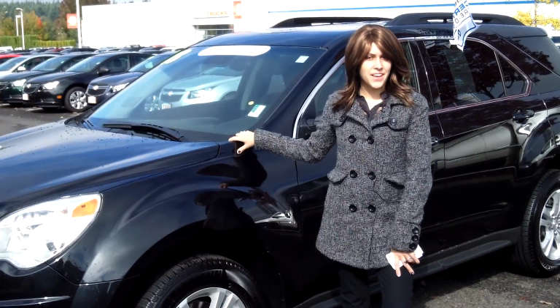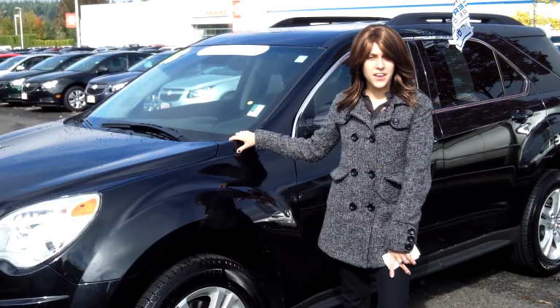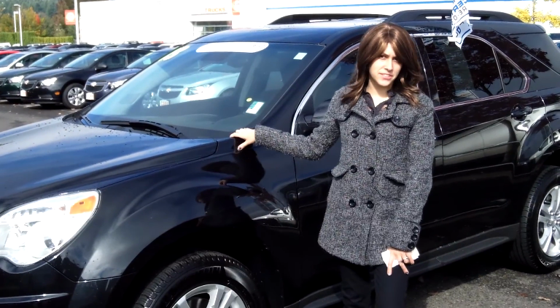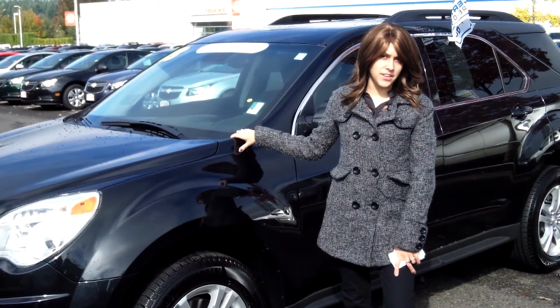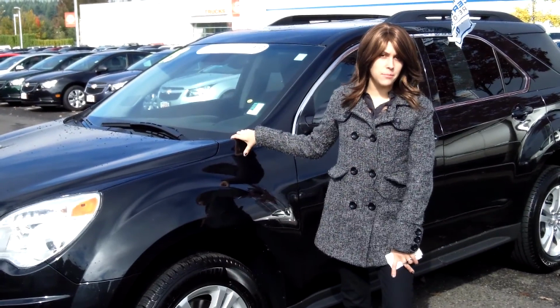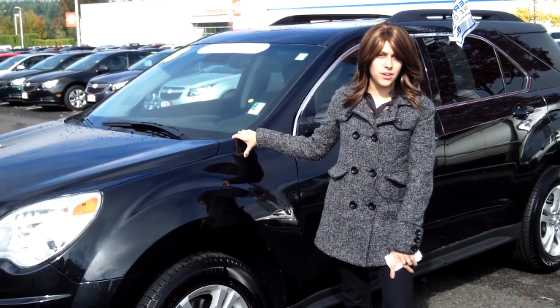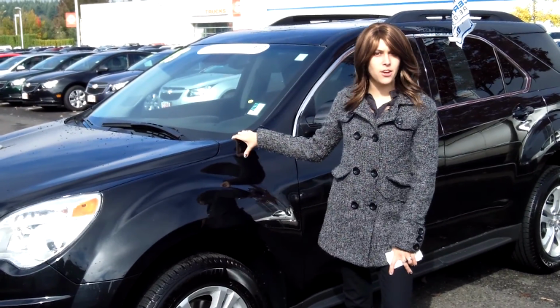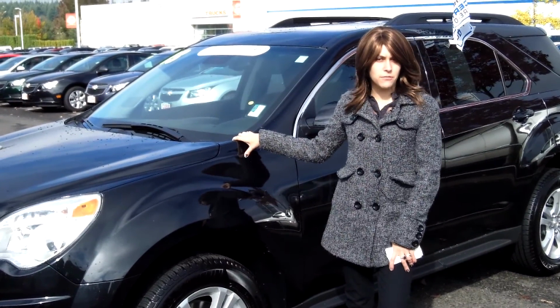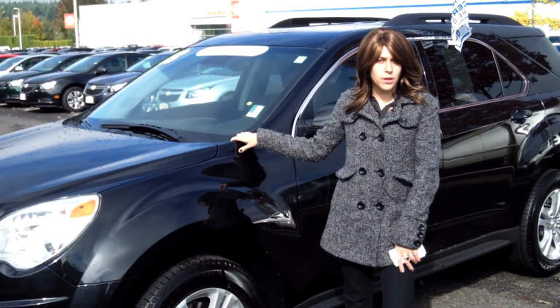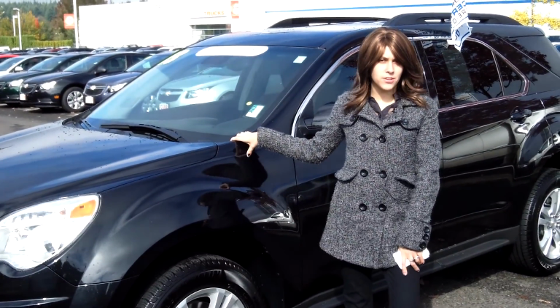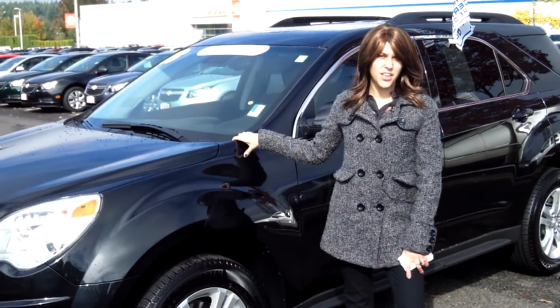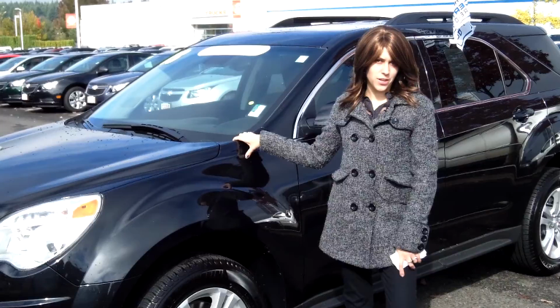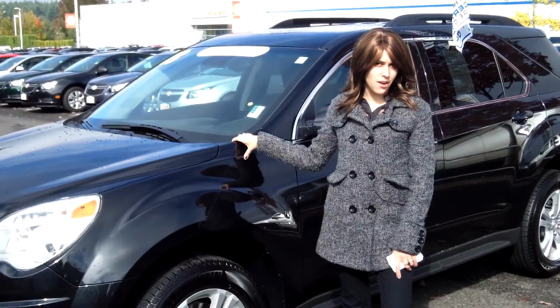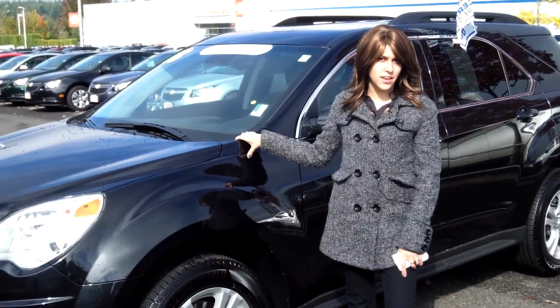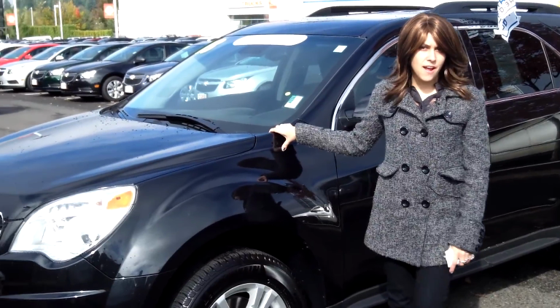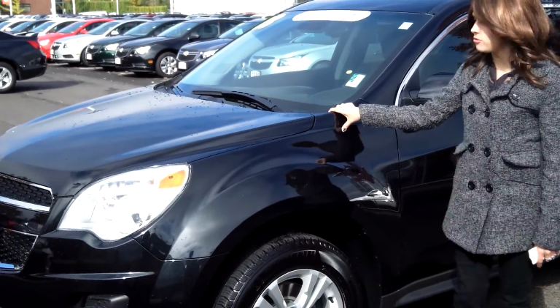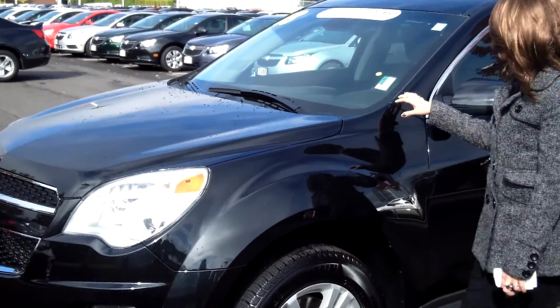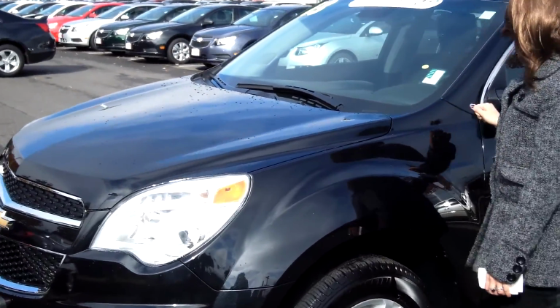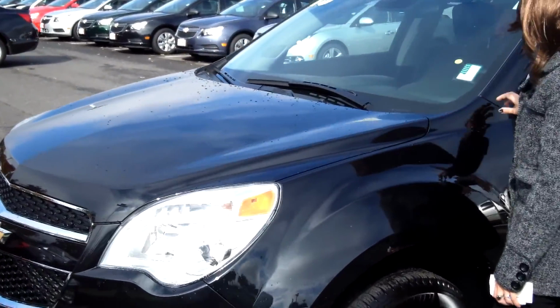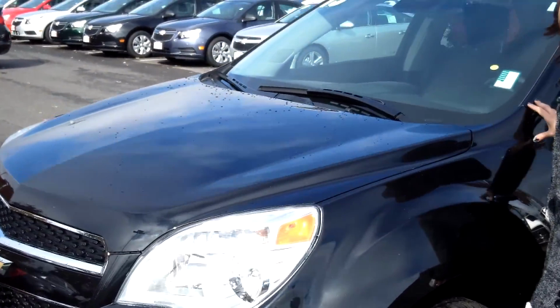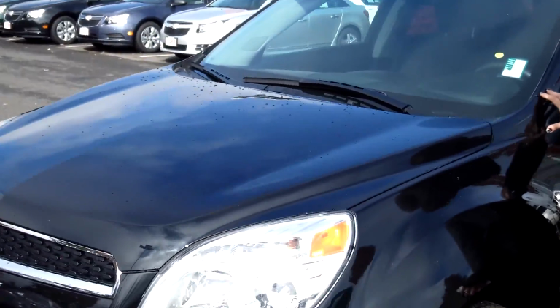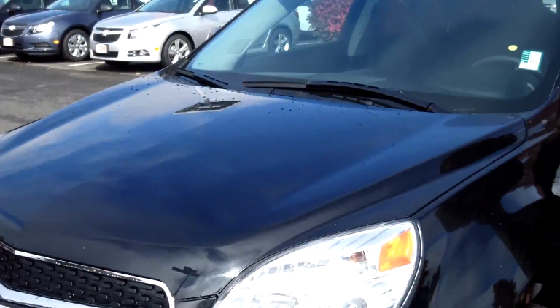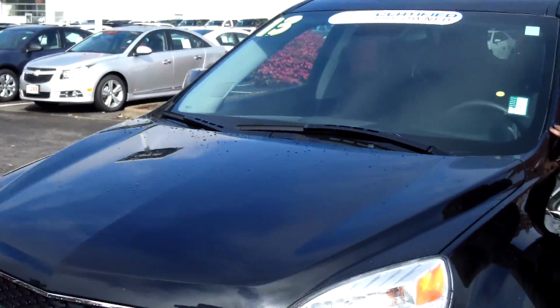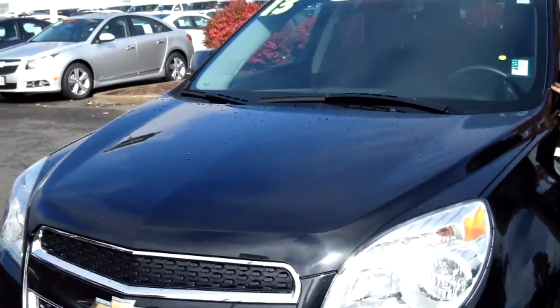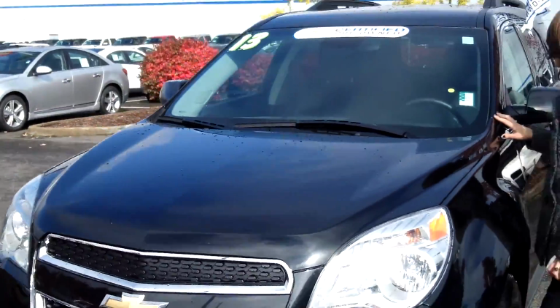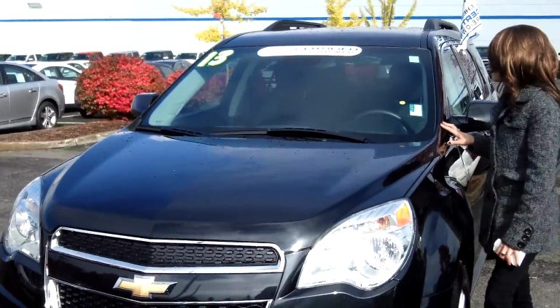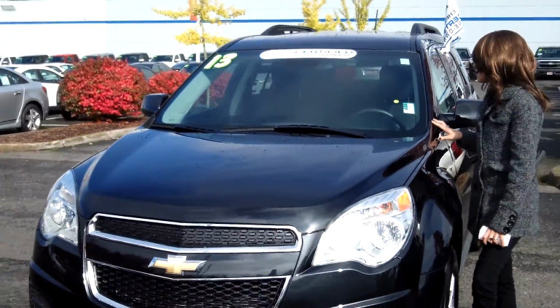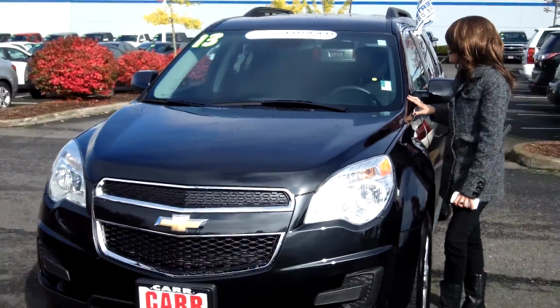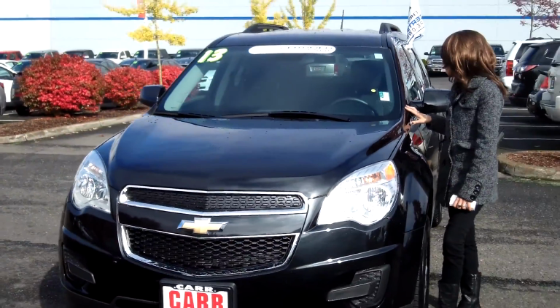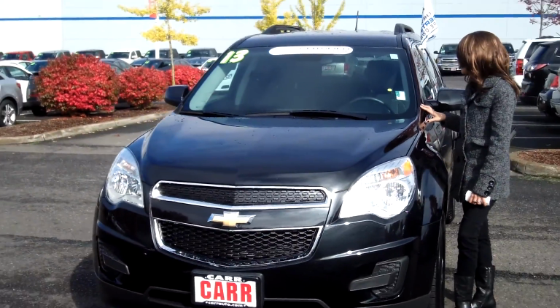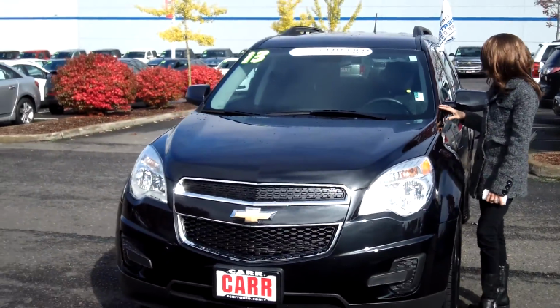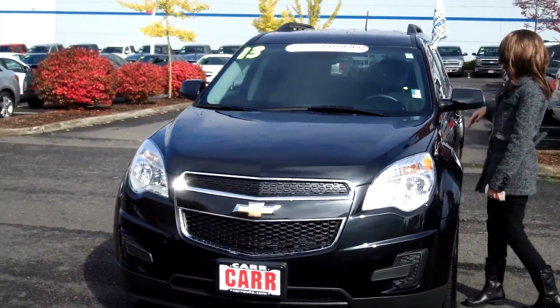Hey guys, this is Annalise. I'm down here at Car Chevy World in Beaverton. Thank you for clicking on that link. This is your virtual tour for a 2013 Chevy Equinox, stock number CP3646.